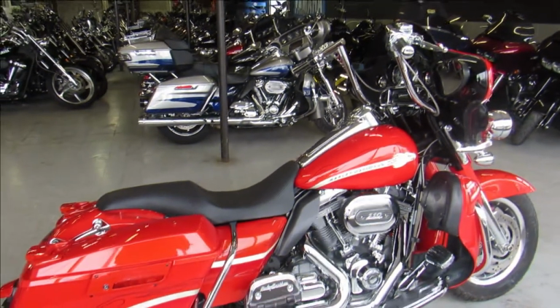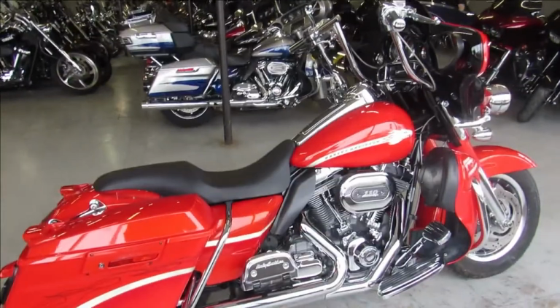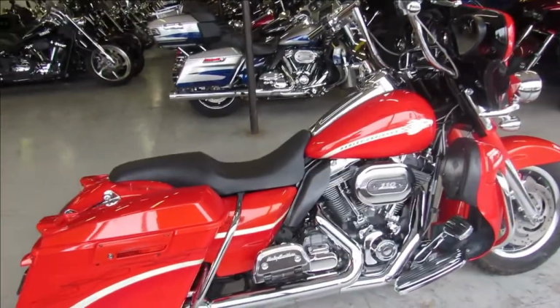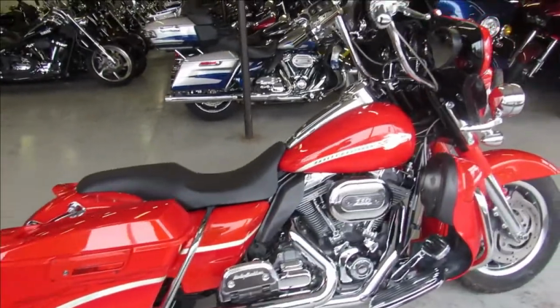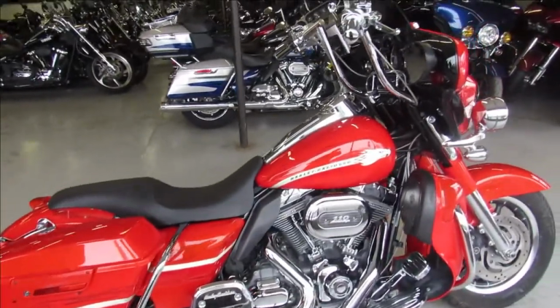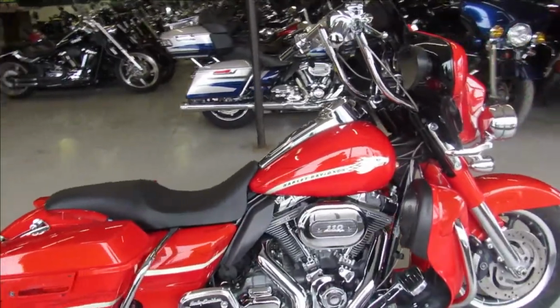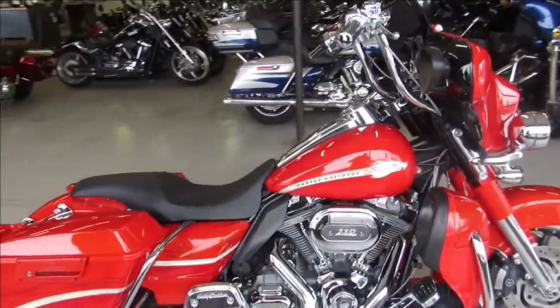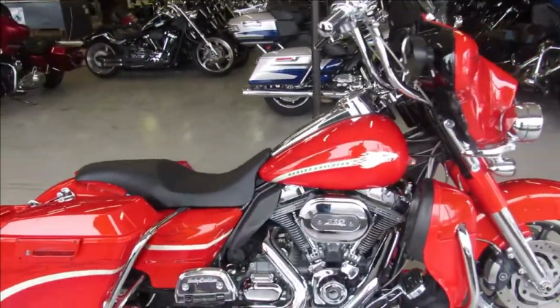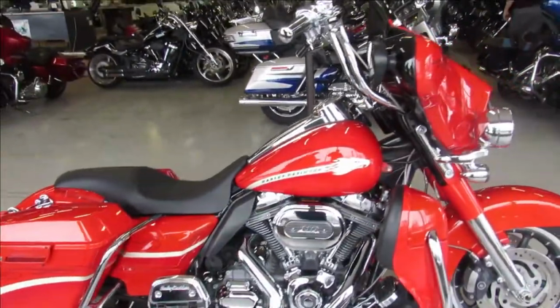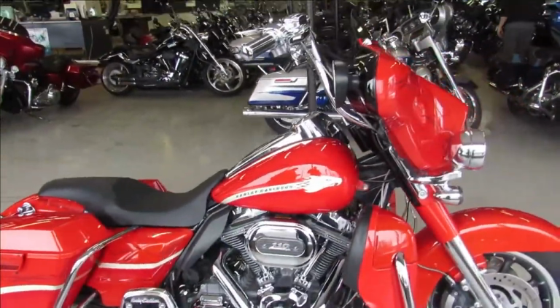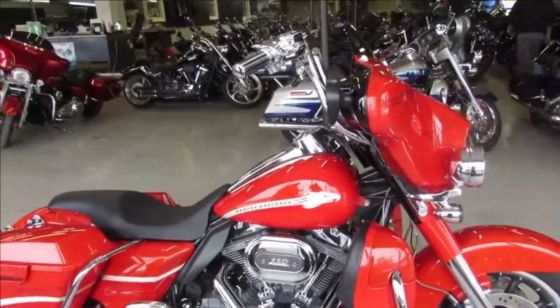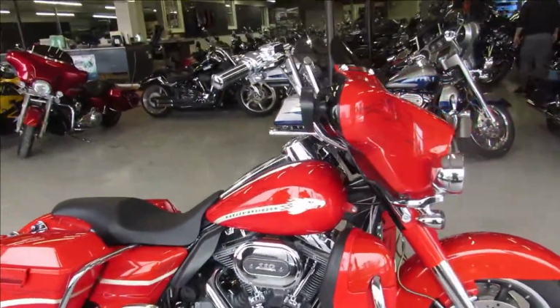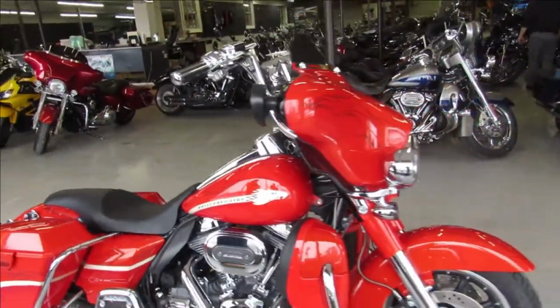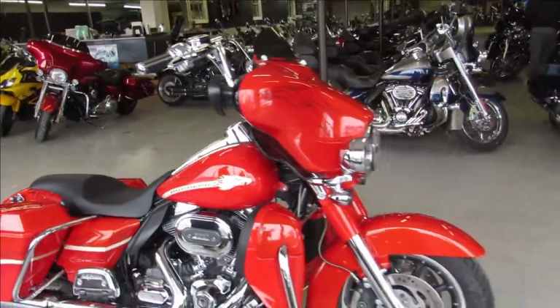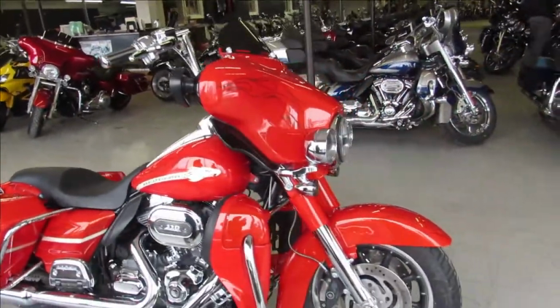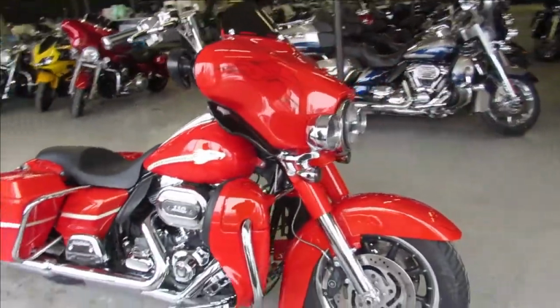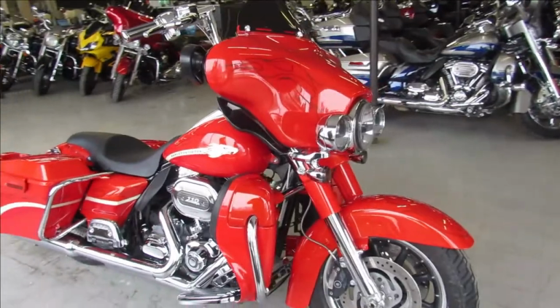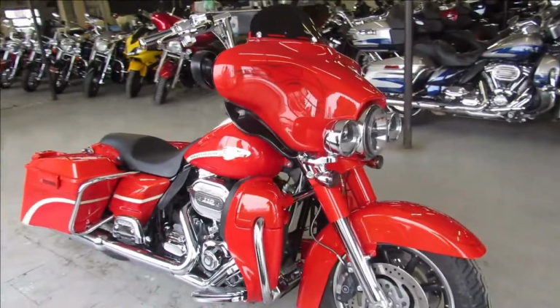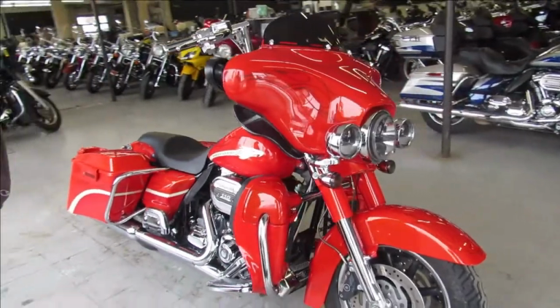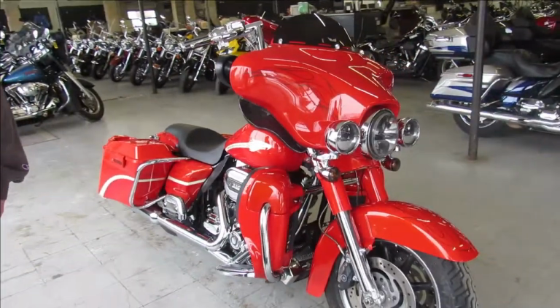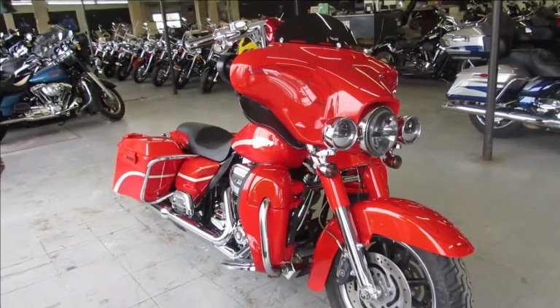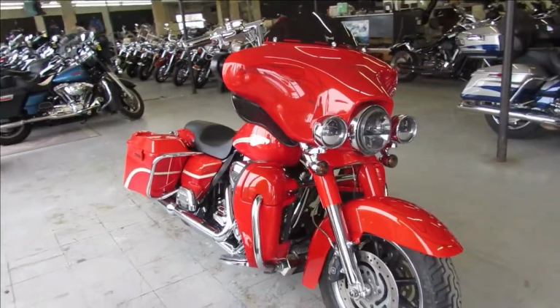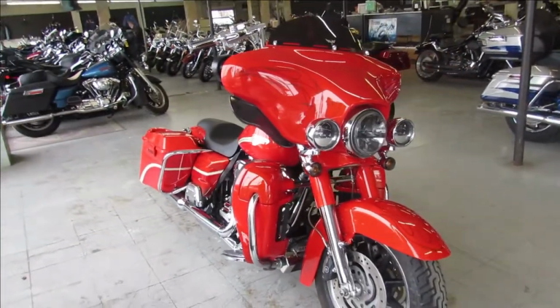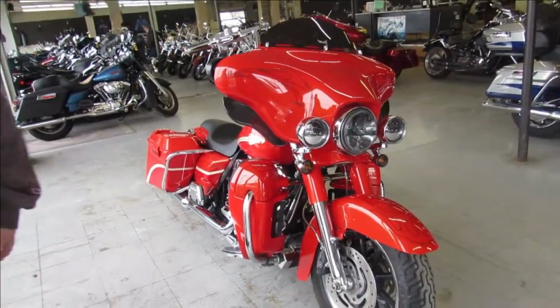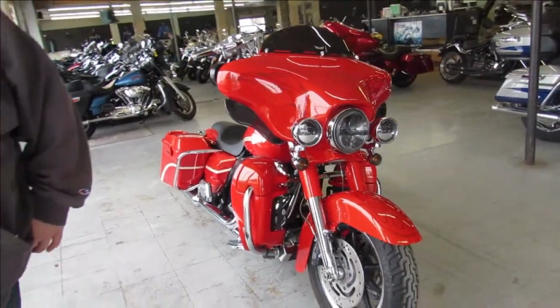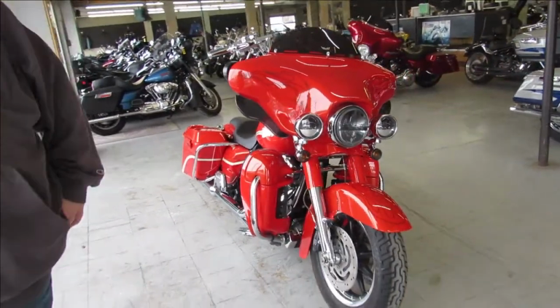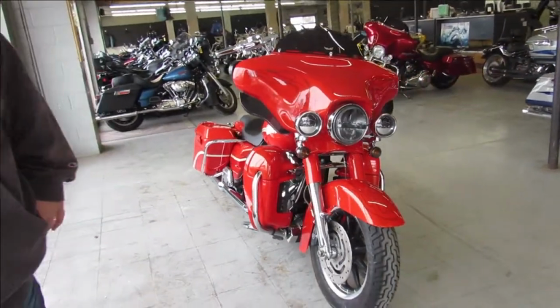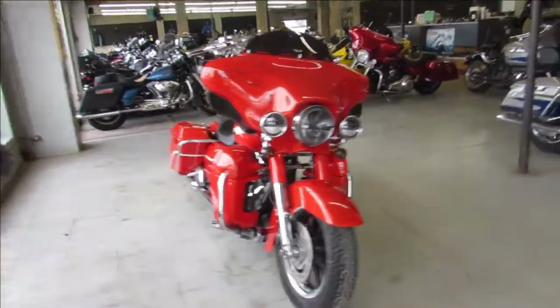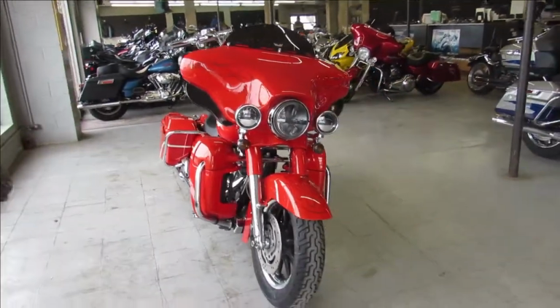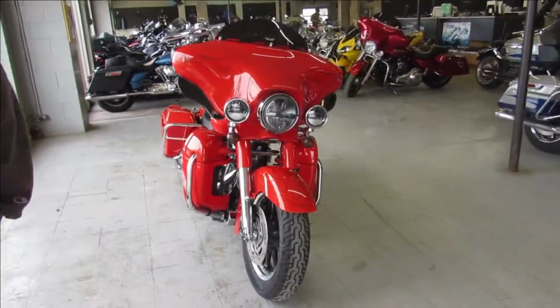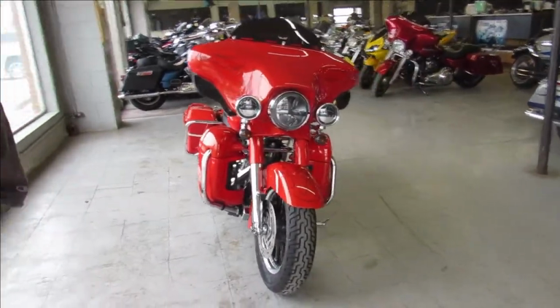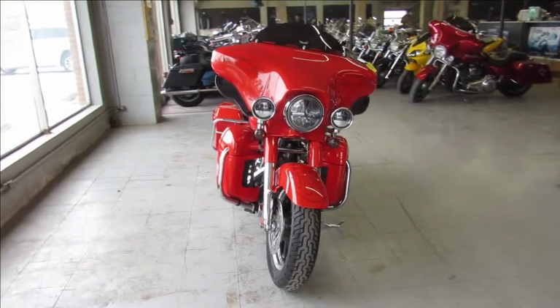Hey guys, ApprovalPowerSports.com here doing some videos on some used Harleys we just got in. Another Street Glide — I've got about 60 pre-owned Street Glides to choose from. This one is a 2010 Screamin' Eagle Street Glide.